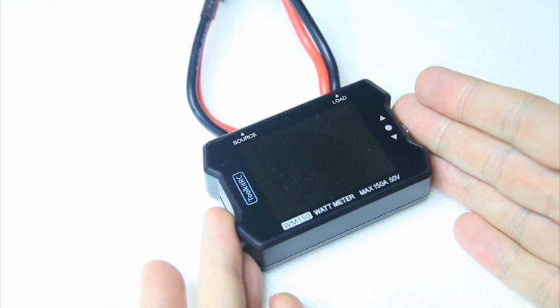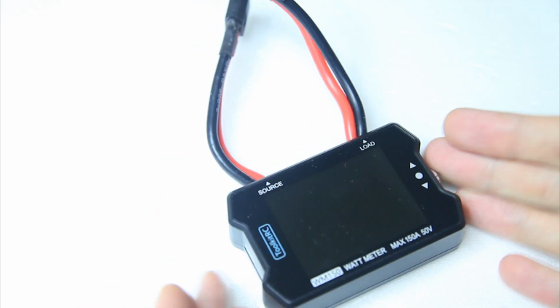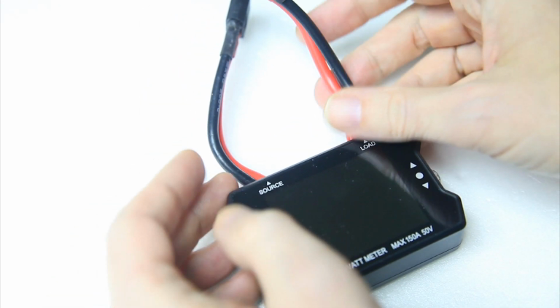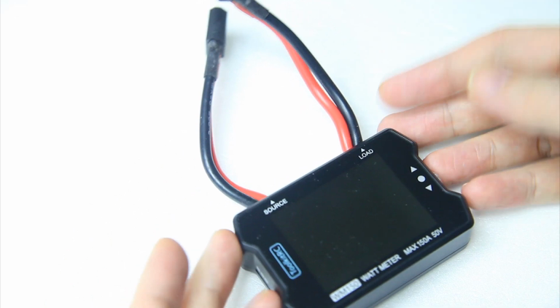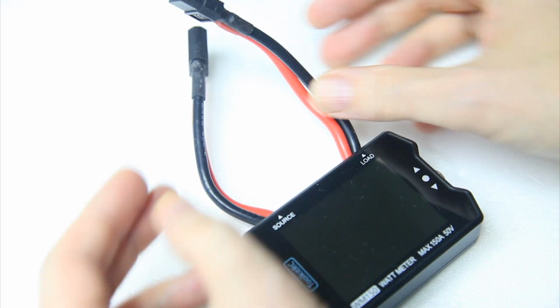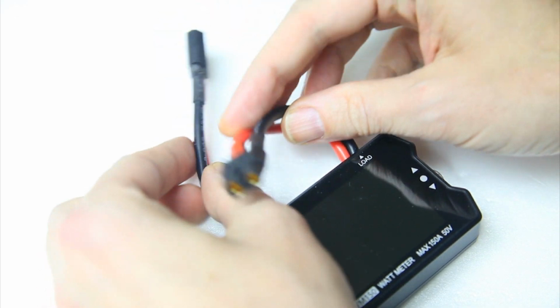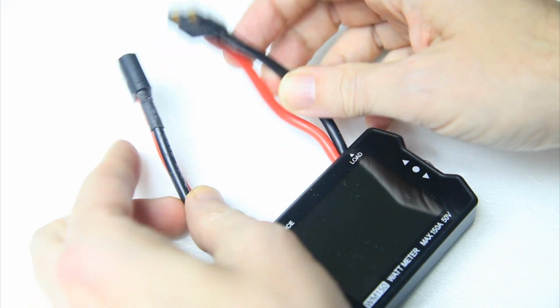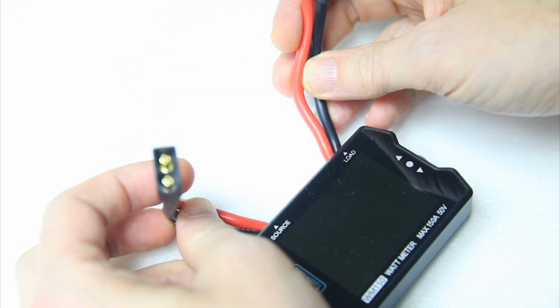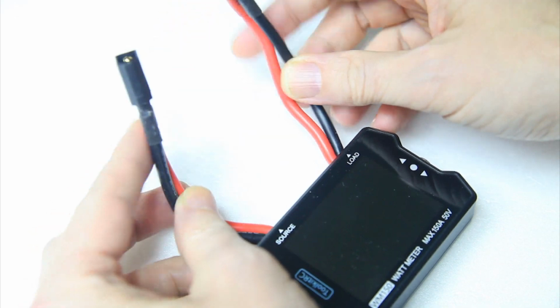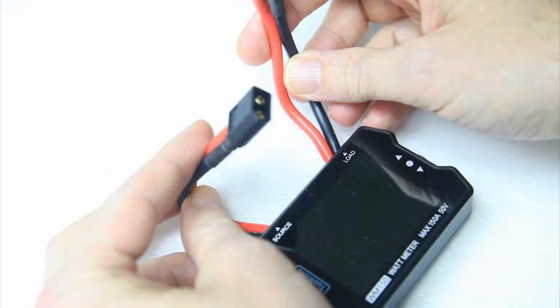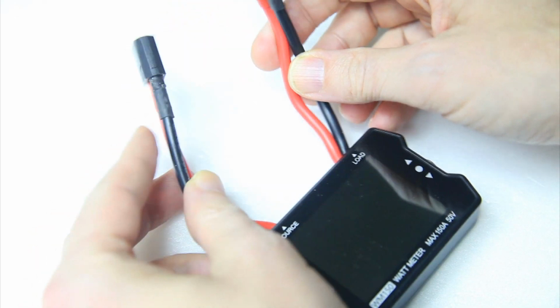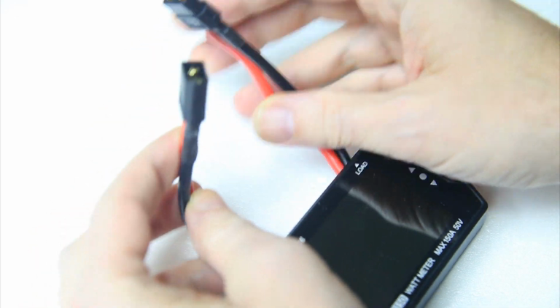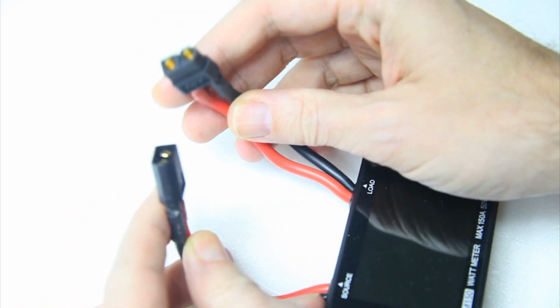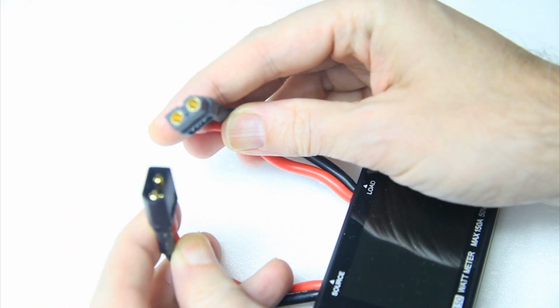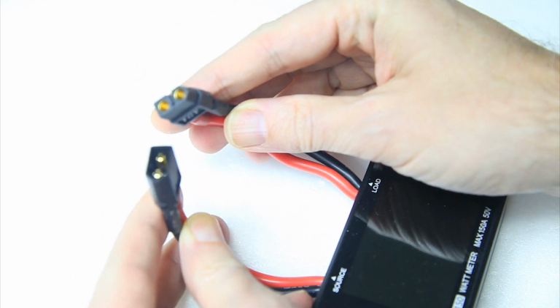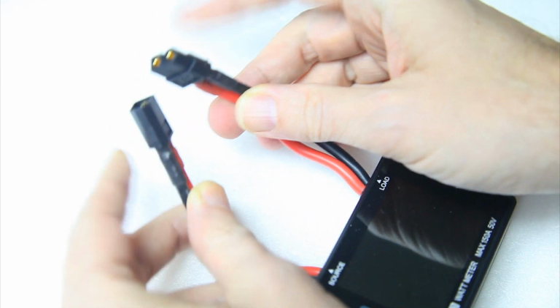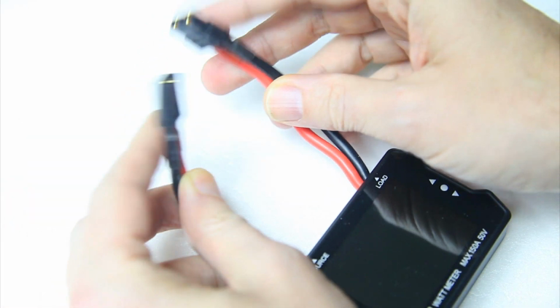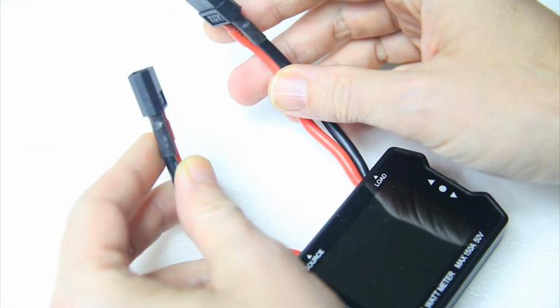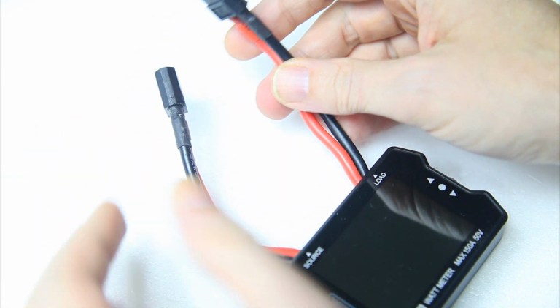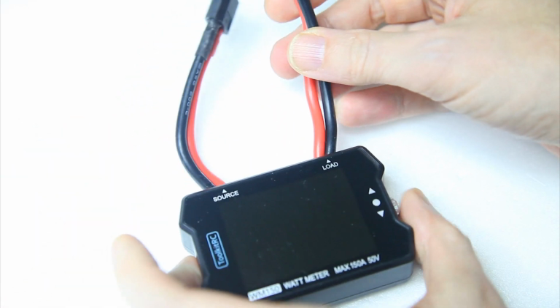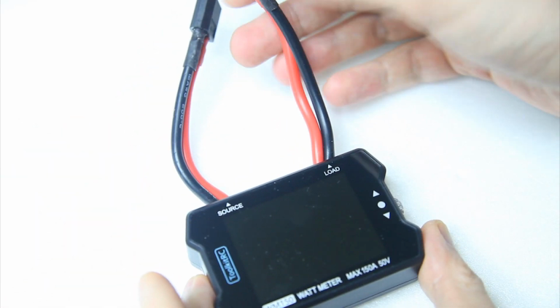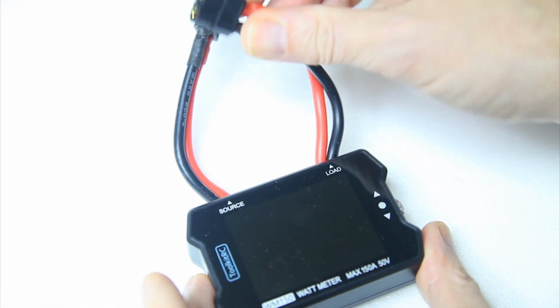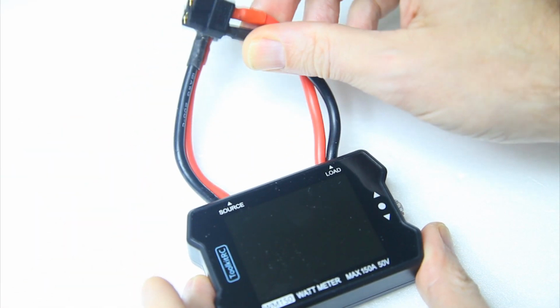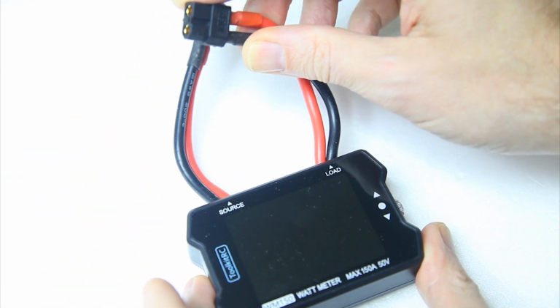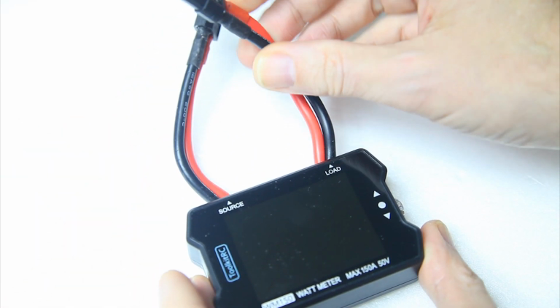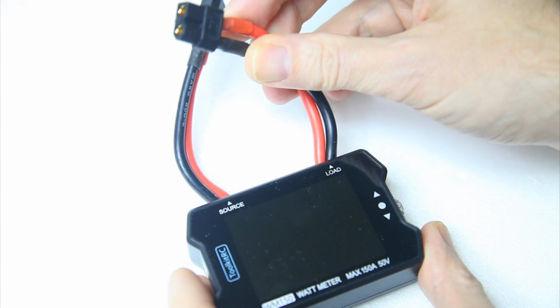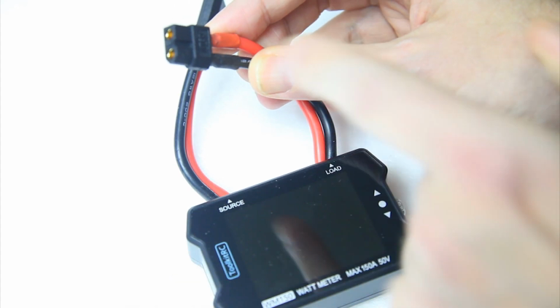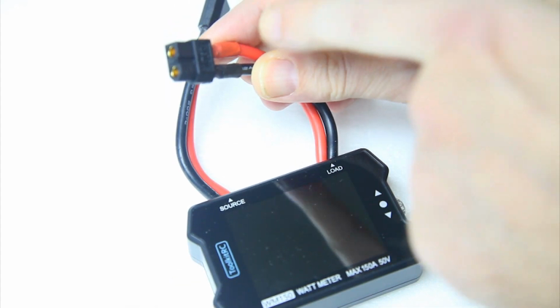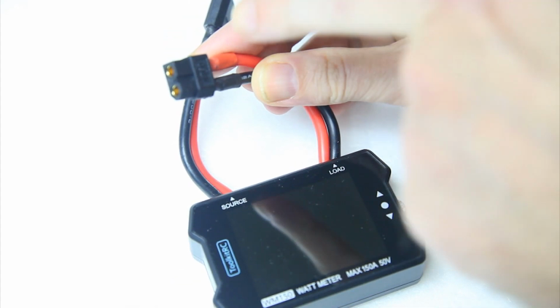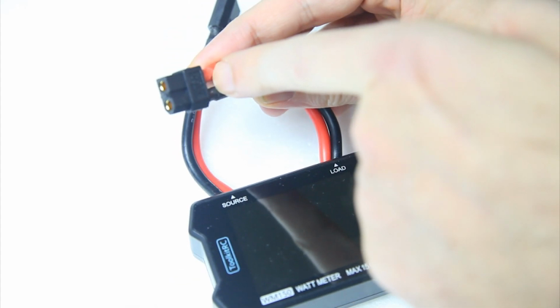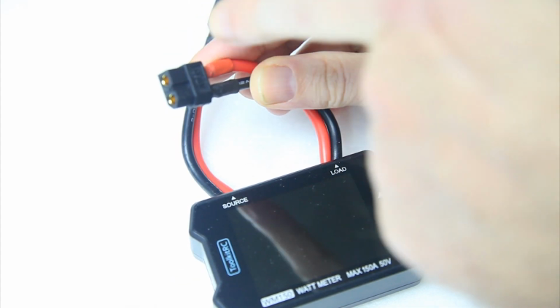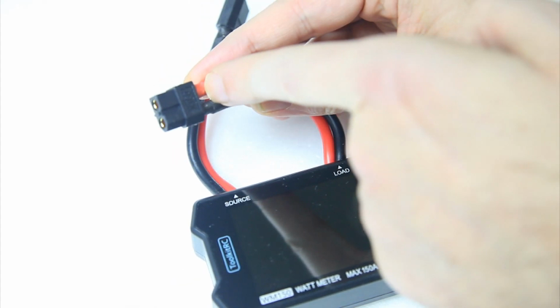As you can tell, this Wattmeter has two sets of leads and it has XT60 connectors. However, the Wattmeter doesn't come with these connectors — you'll have to solder up connectors of your choosing.